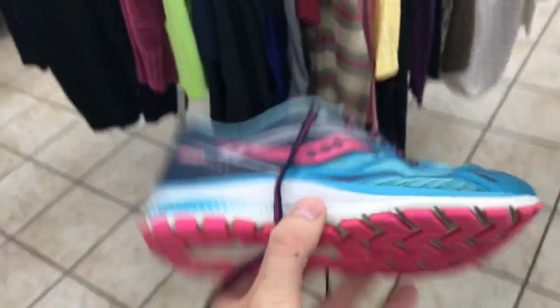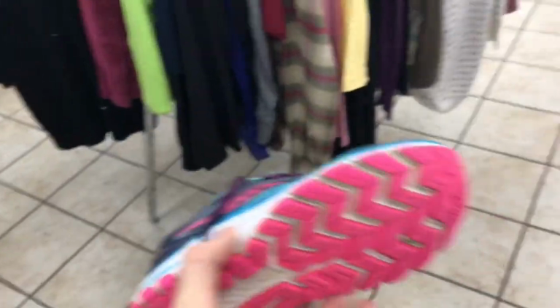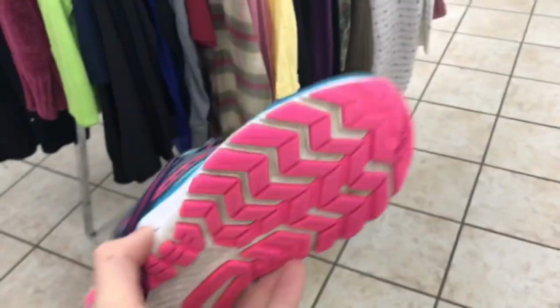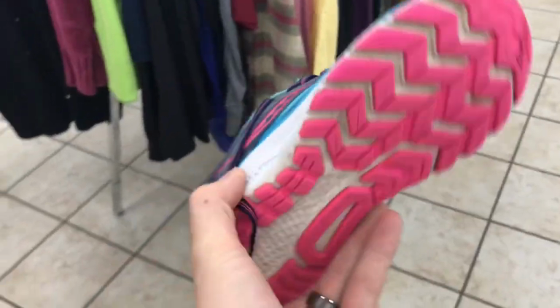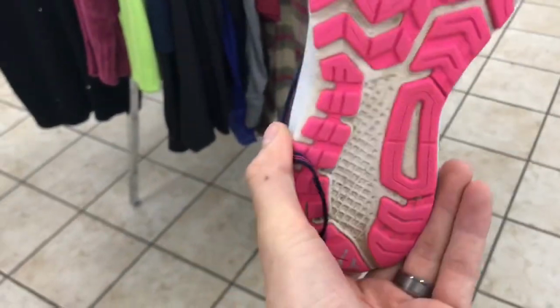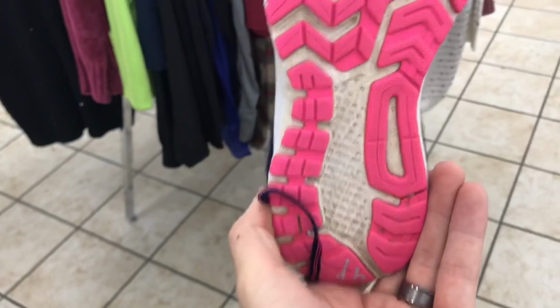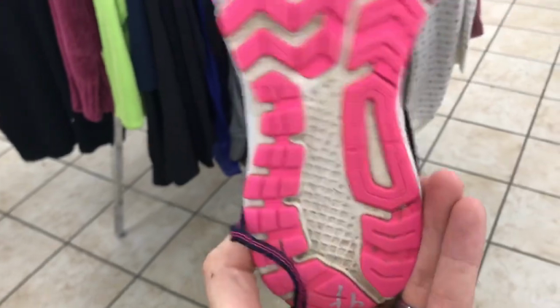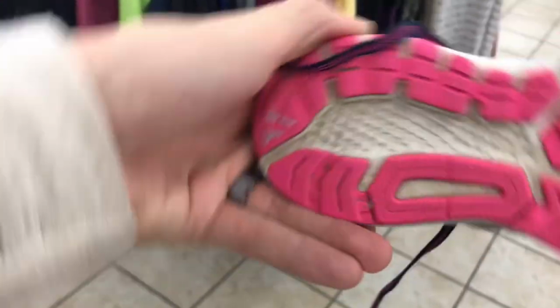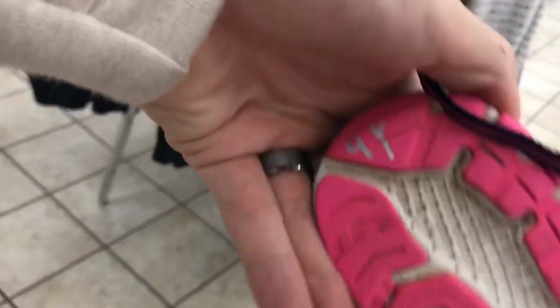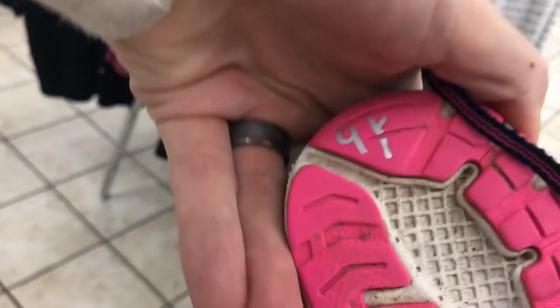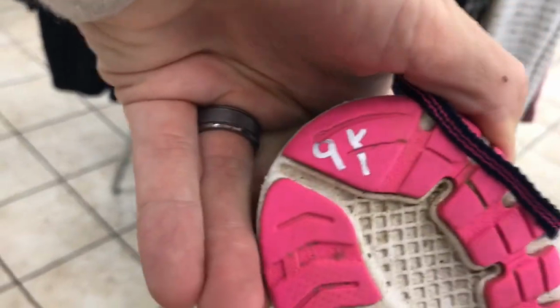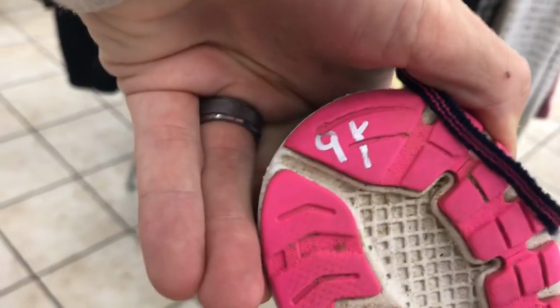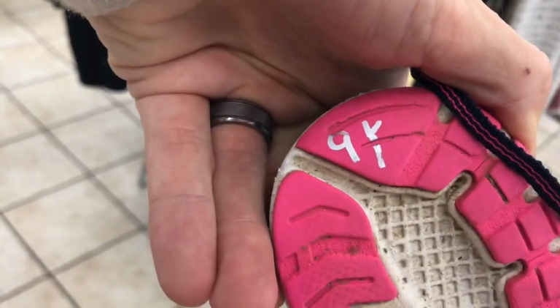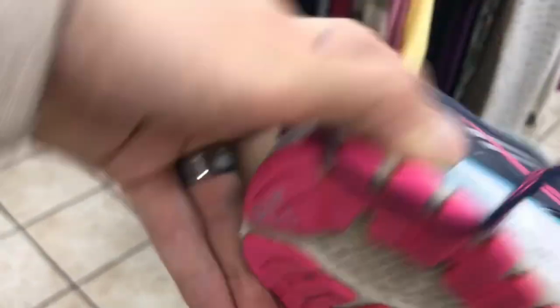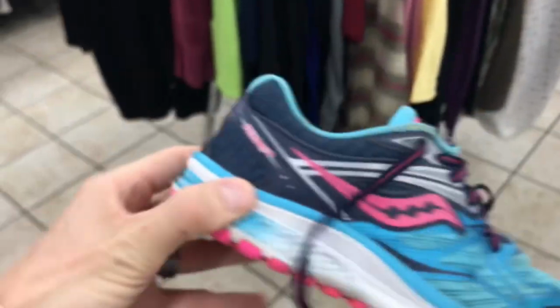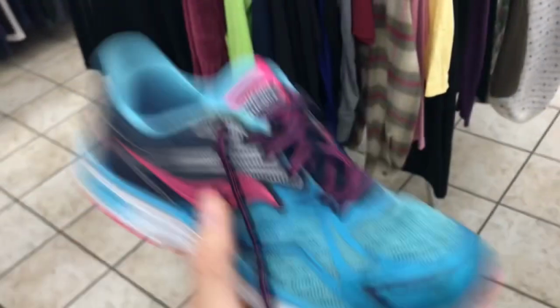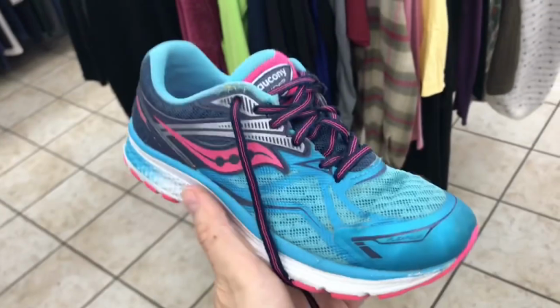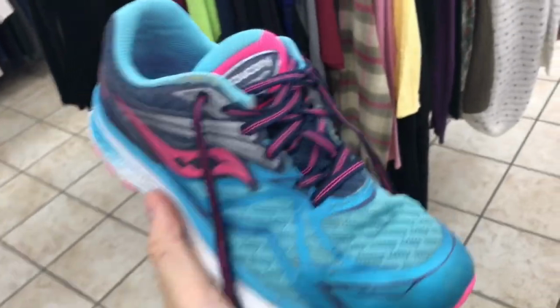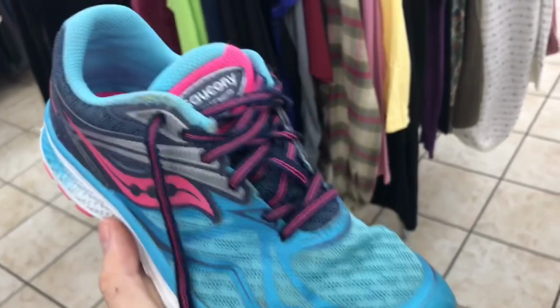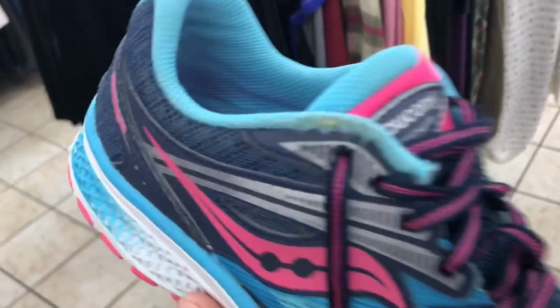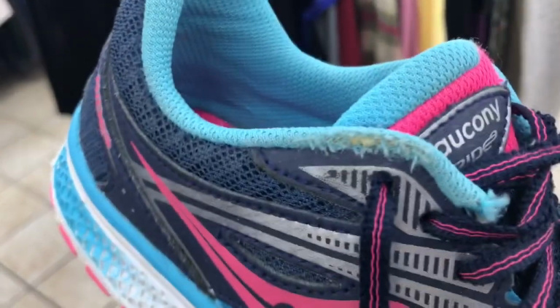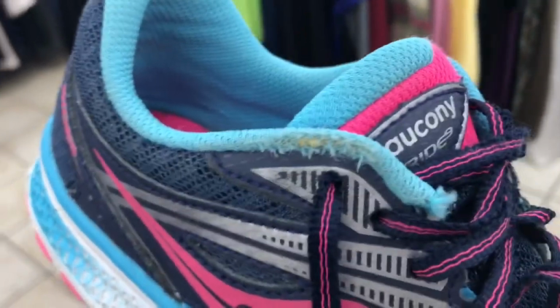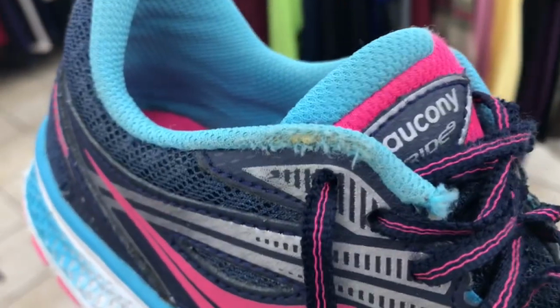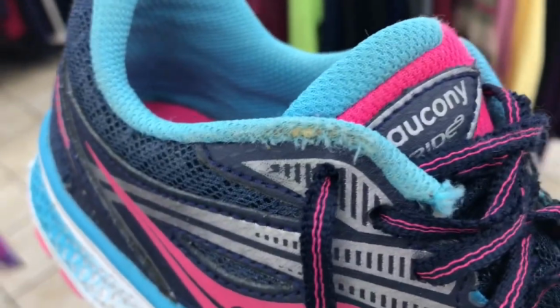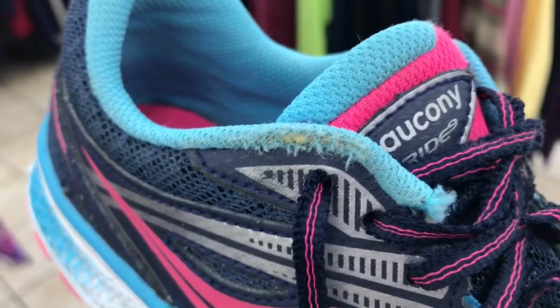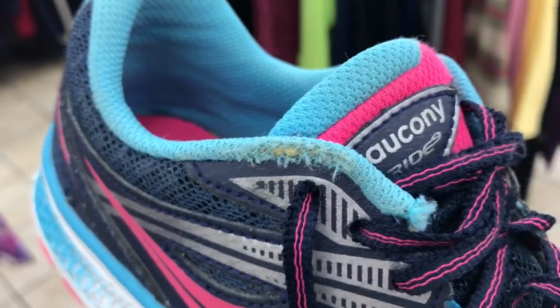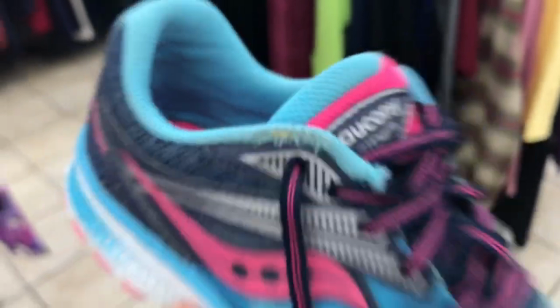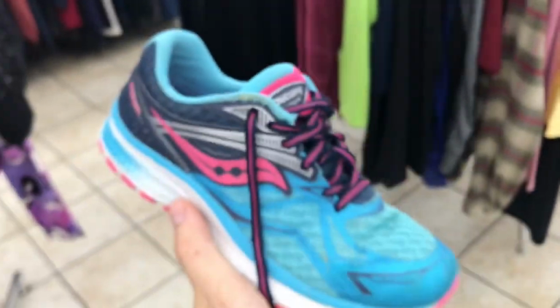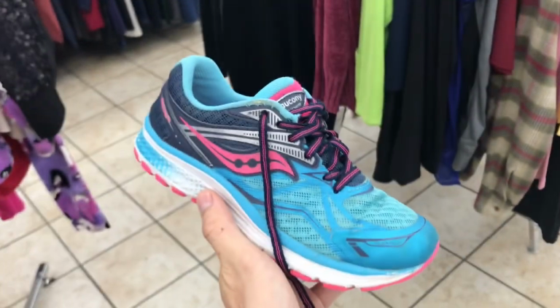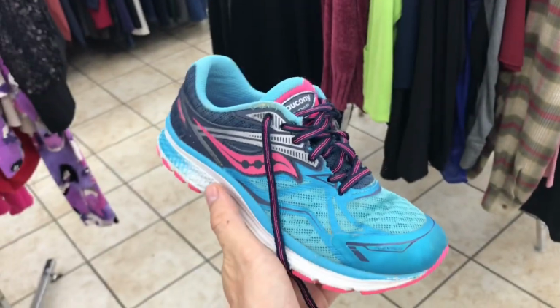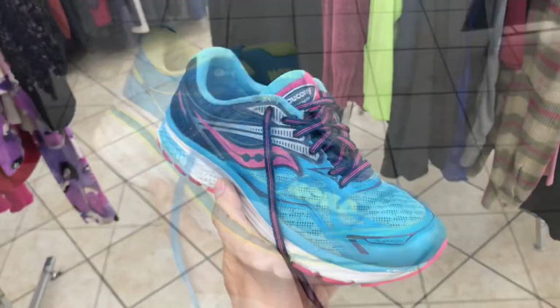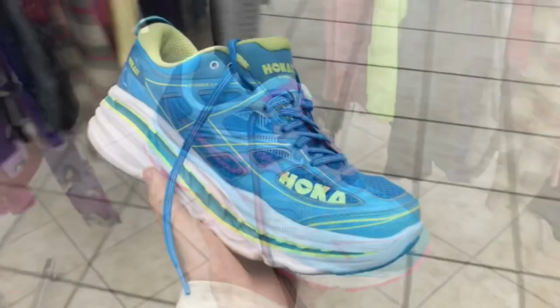Here is Saucony — it's a good brand, great running shoe, lots of tread left. At nine bucks half off it's $4.50, except it's got some tears right there, so we are gonna pass on these.